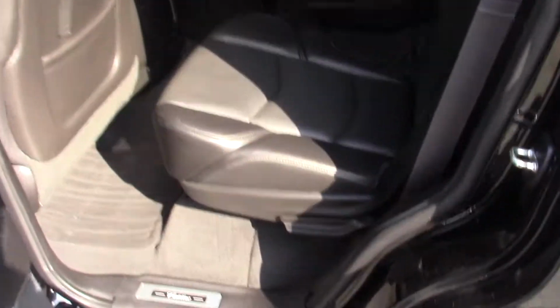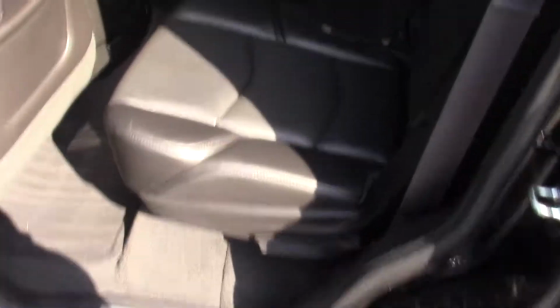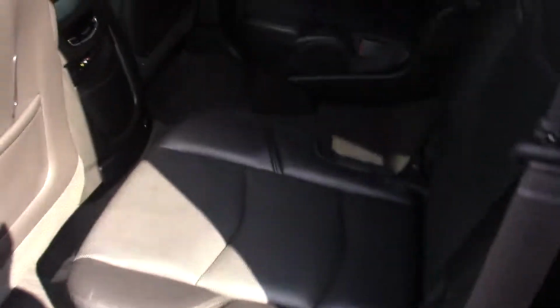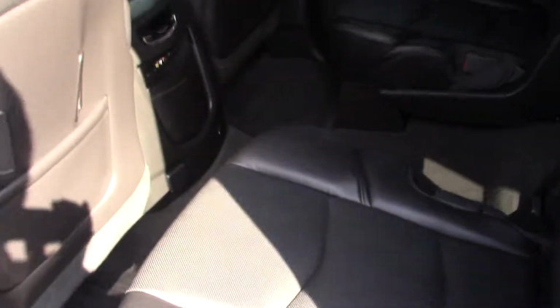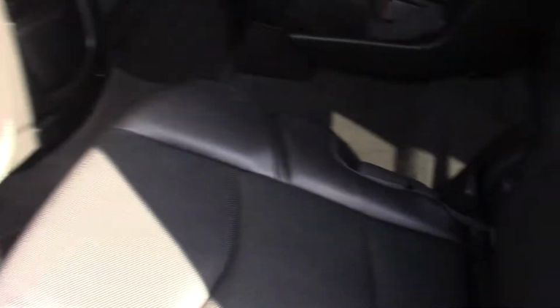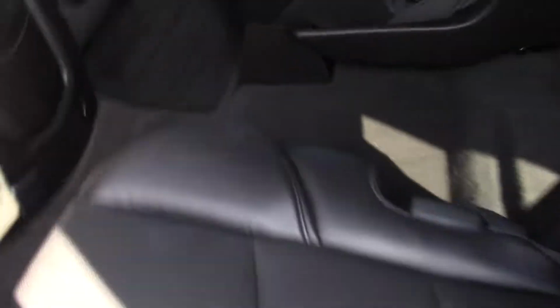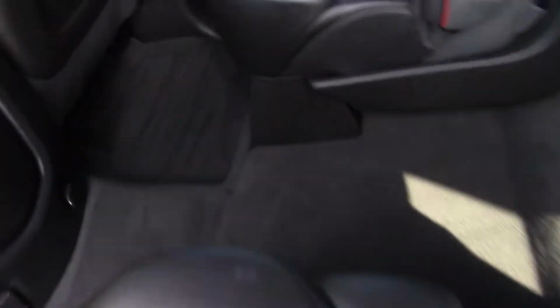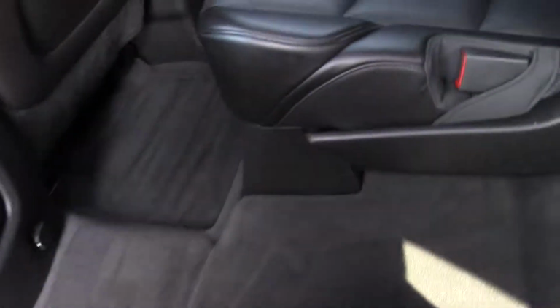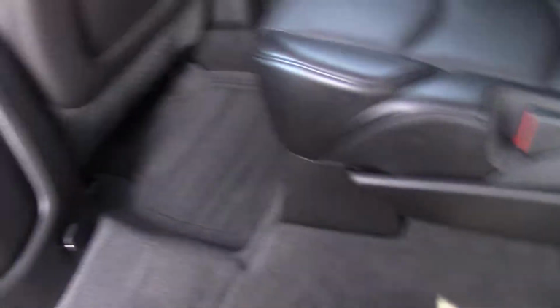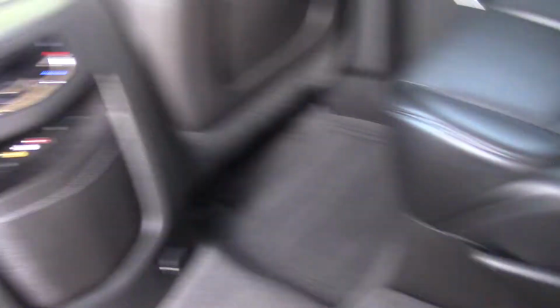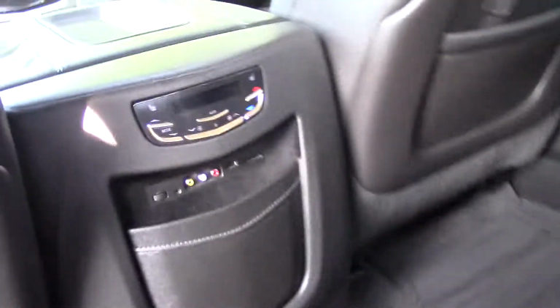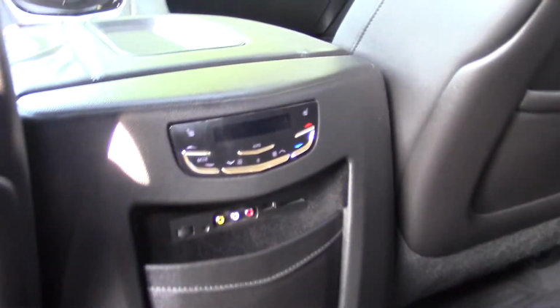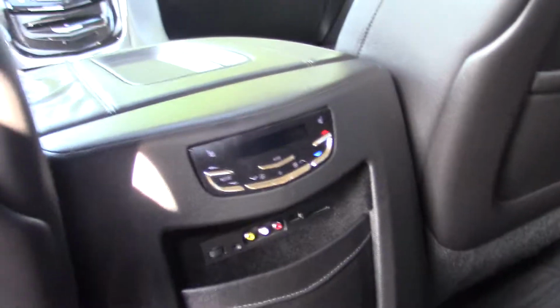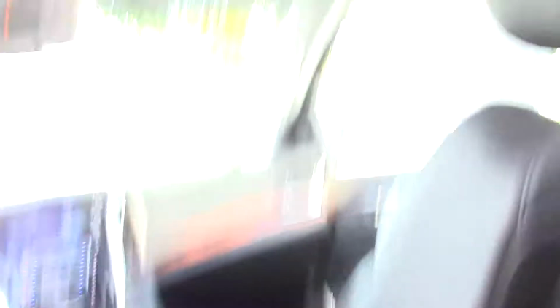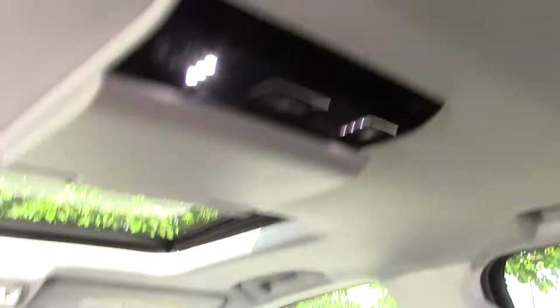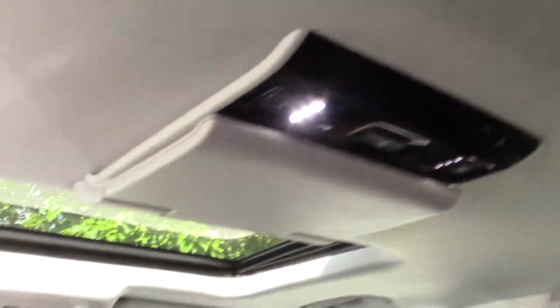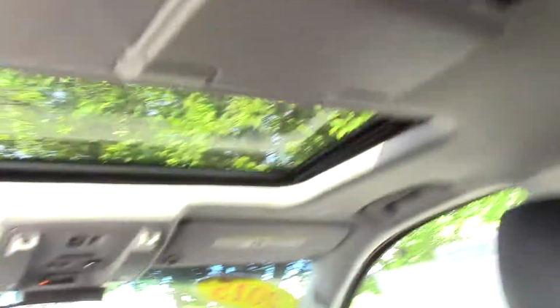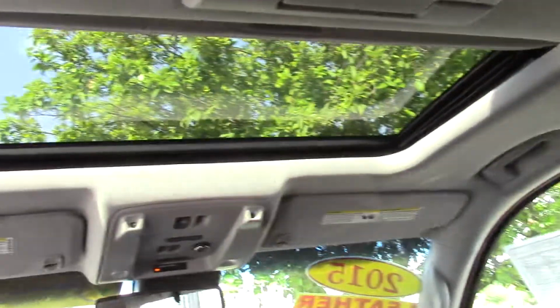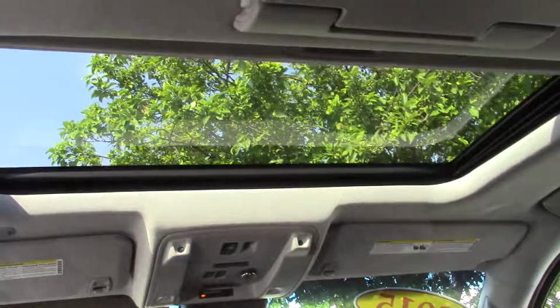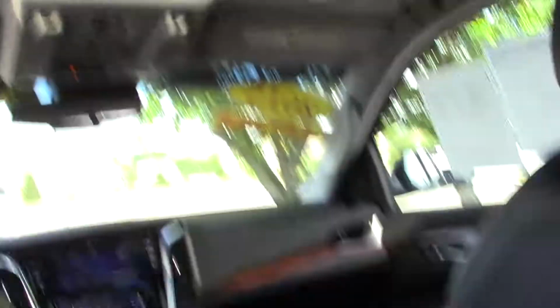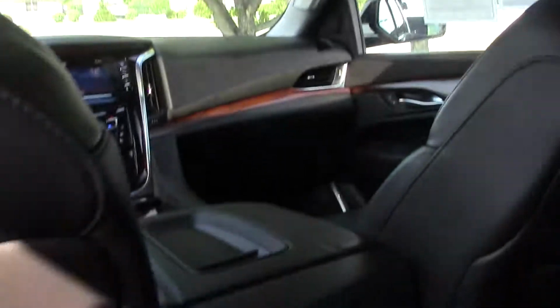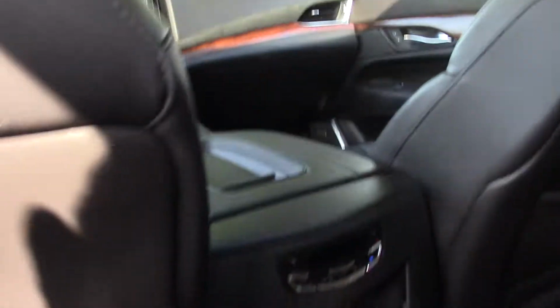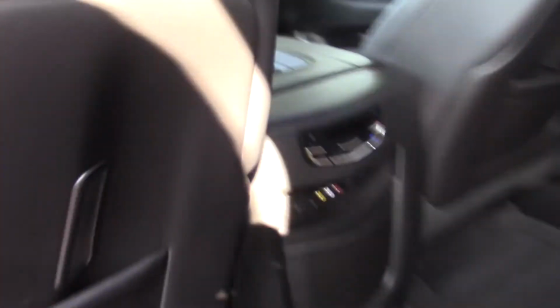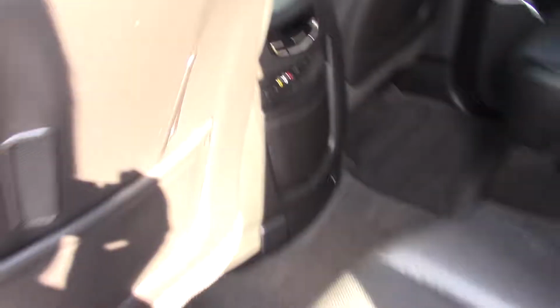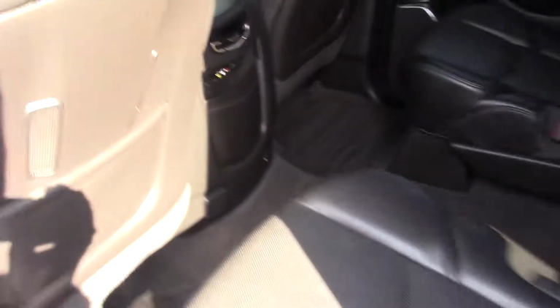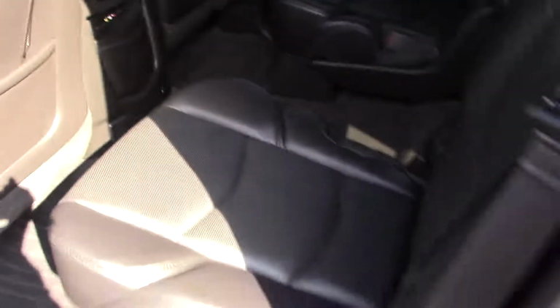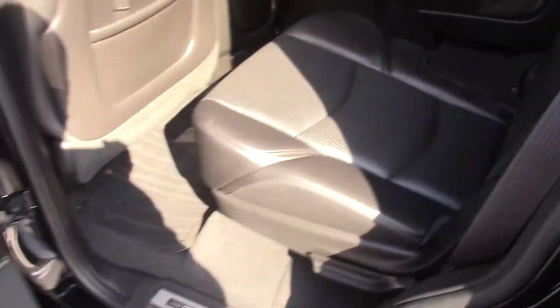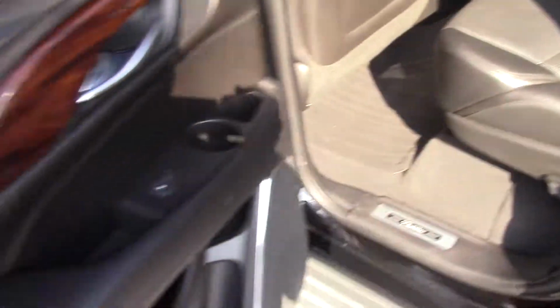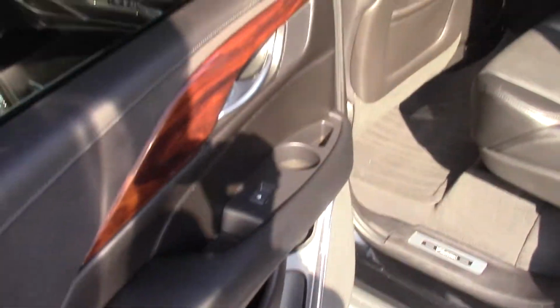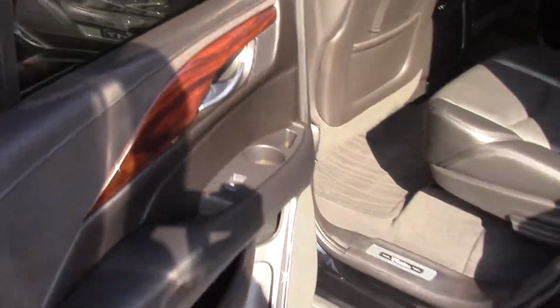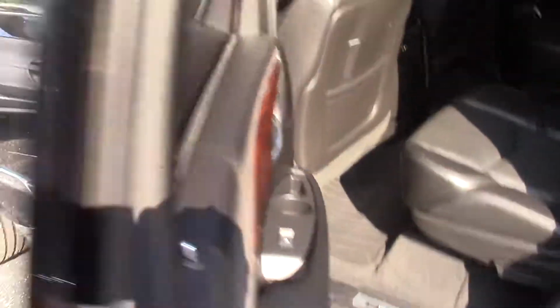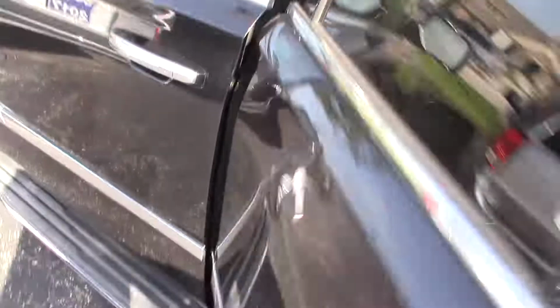Captain seats in the middle, which are also heated. And there's a DVD player. Sunroof. USB charging ports. Cup holders in the doors.